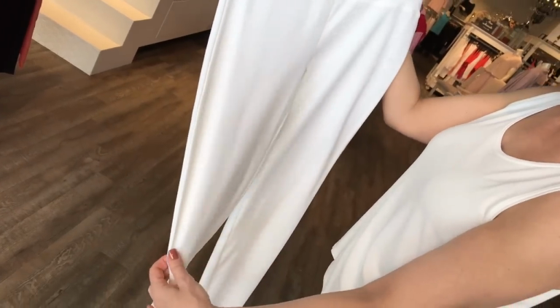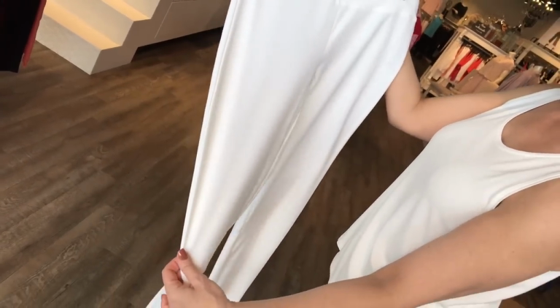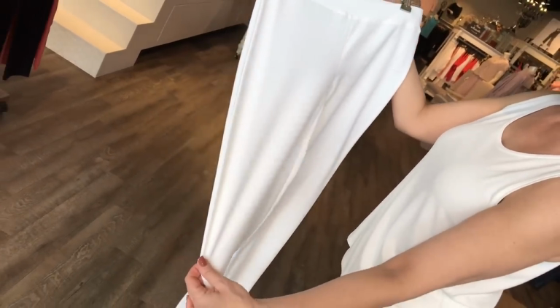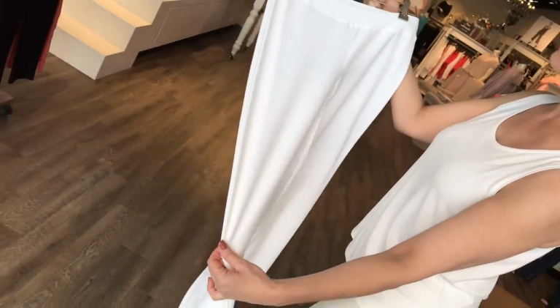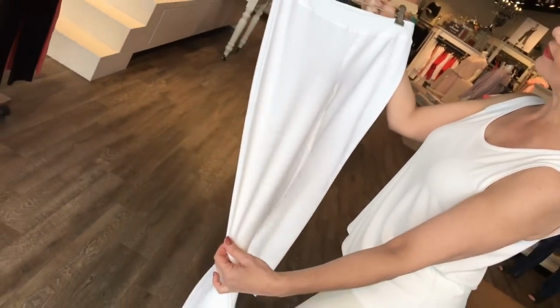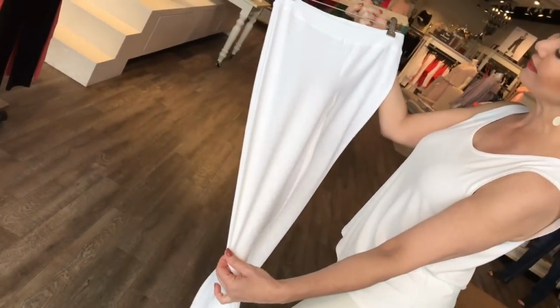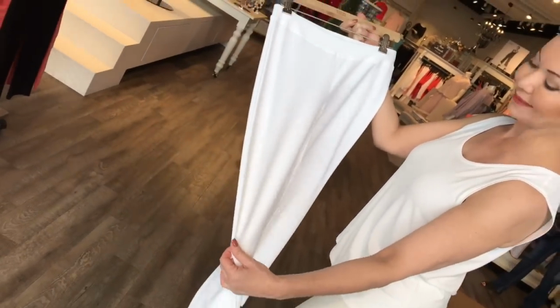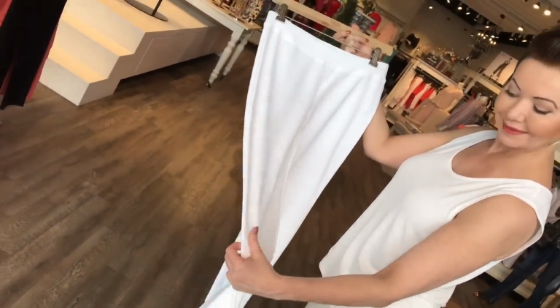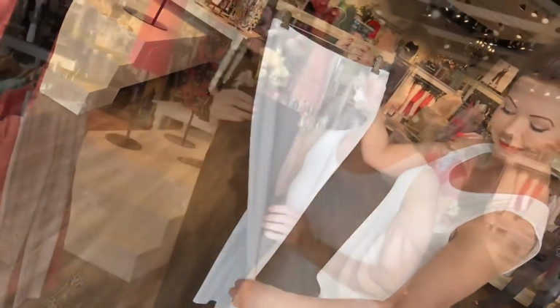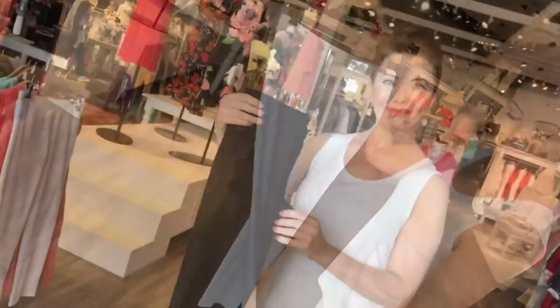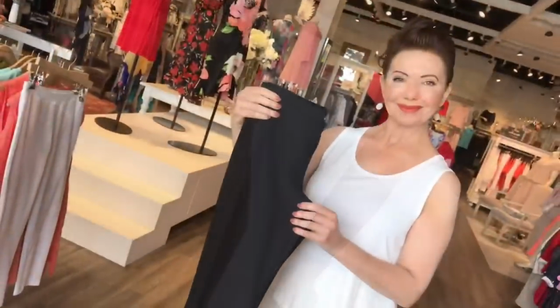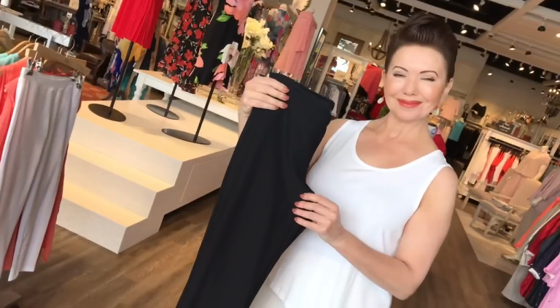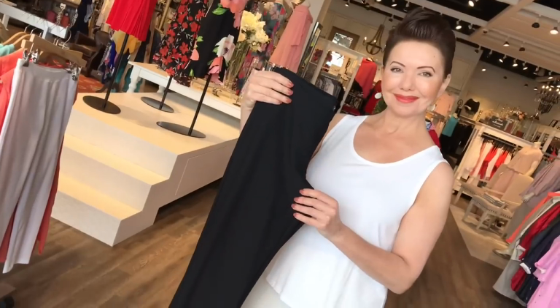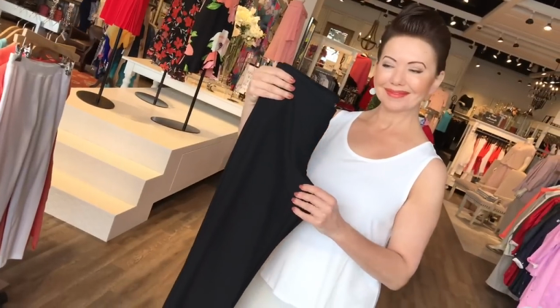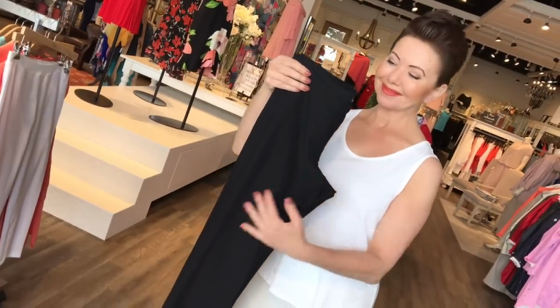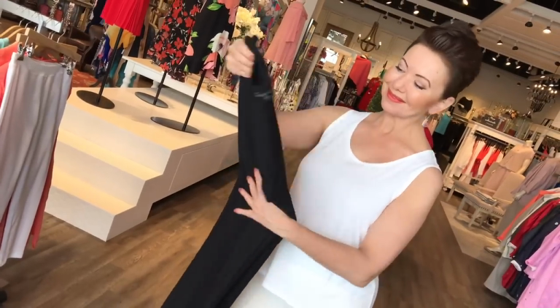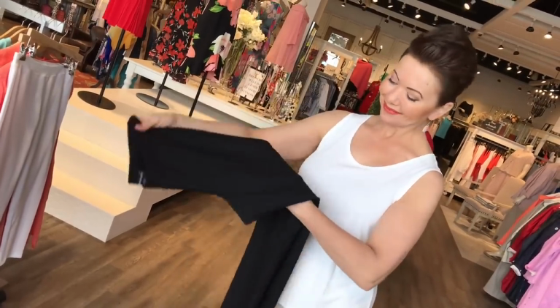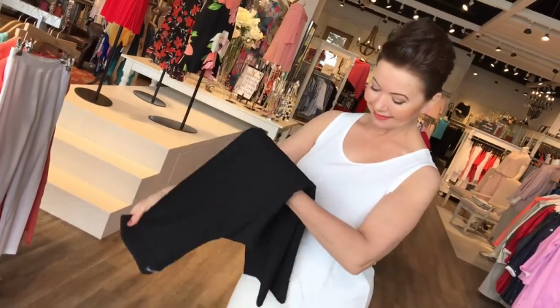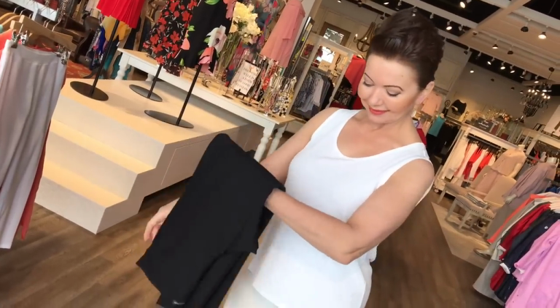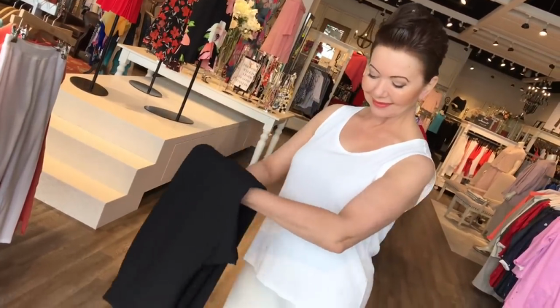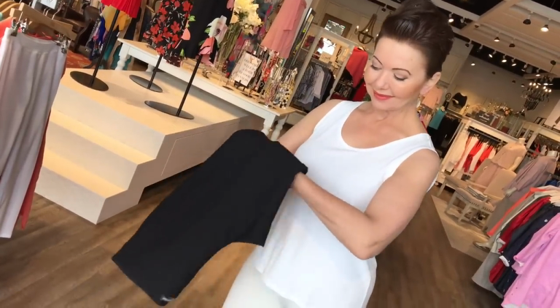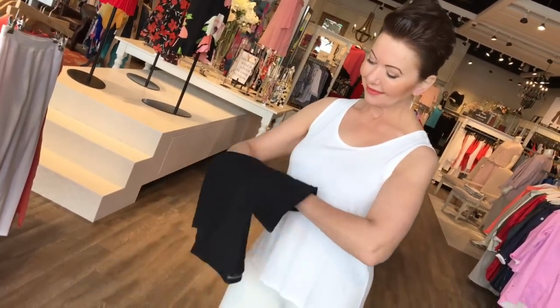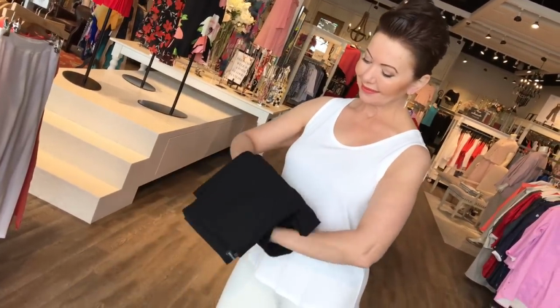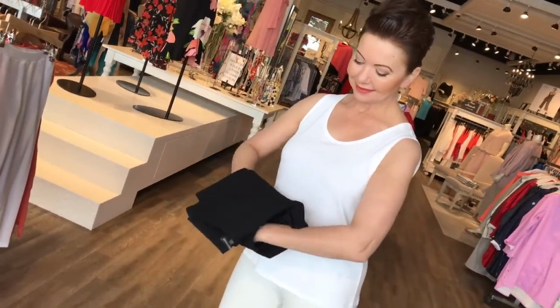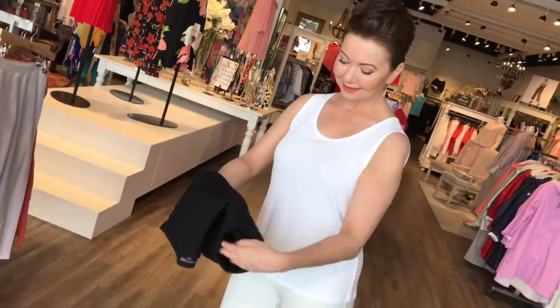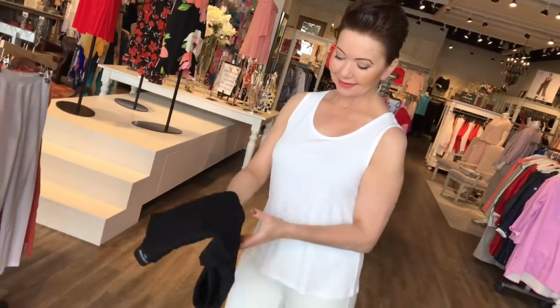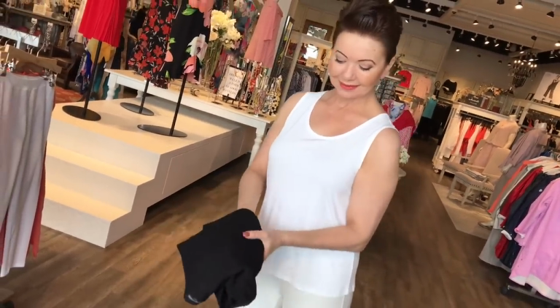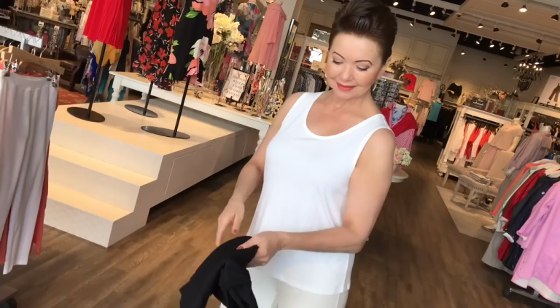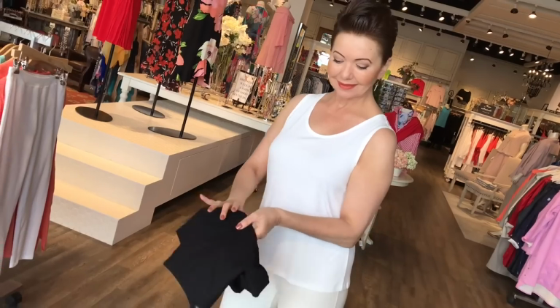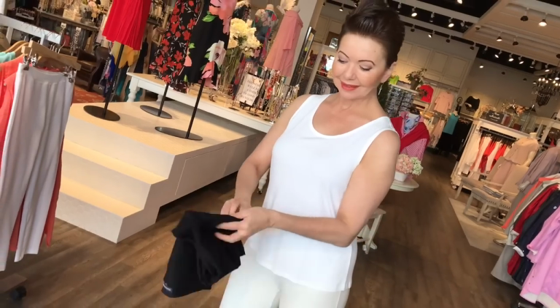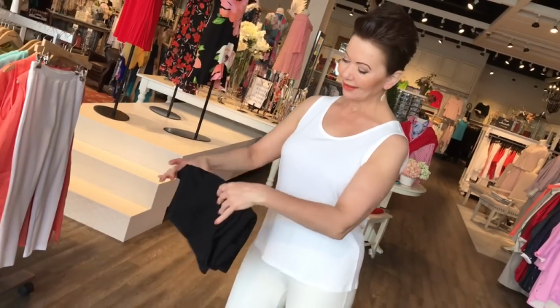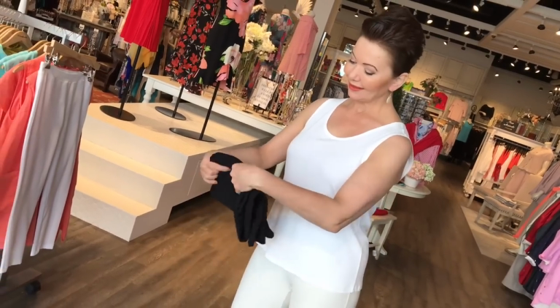It hovers right around the ankle and it folds up. It packs beautifully. You wash it in cold water and just hang it to dry.